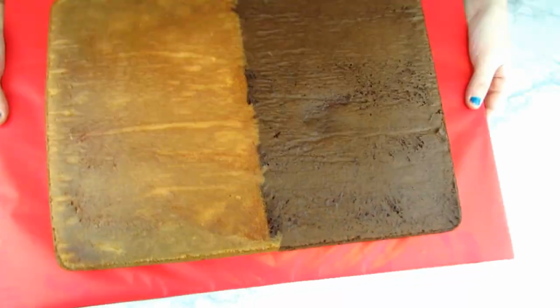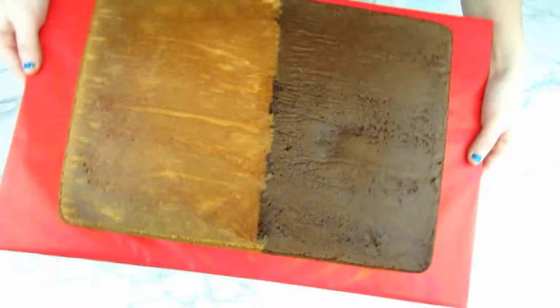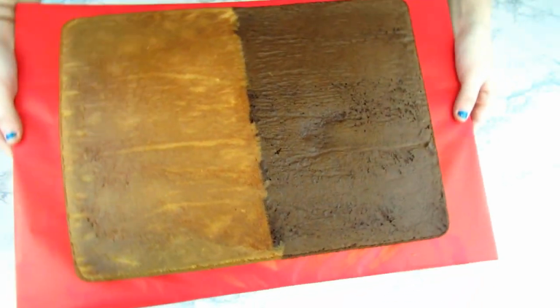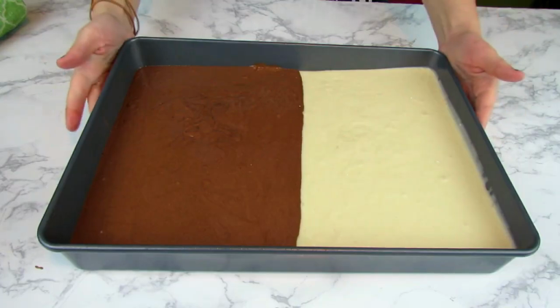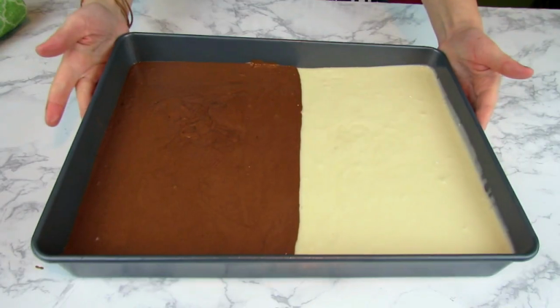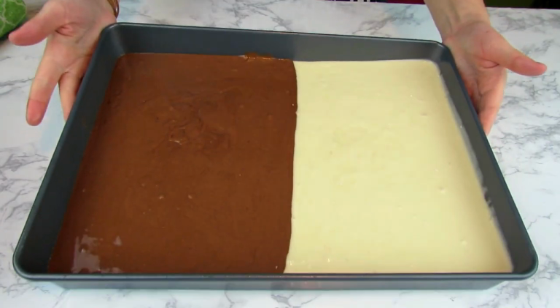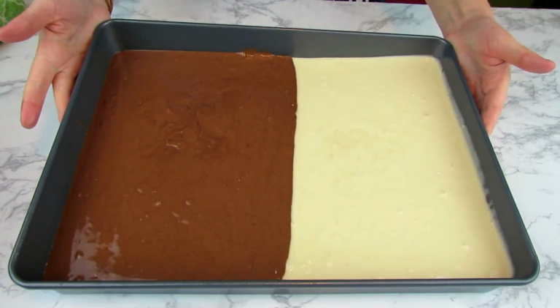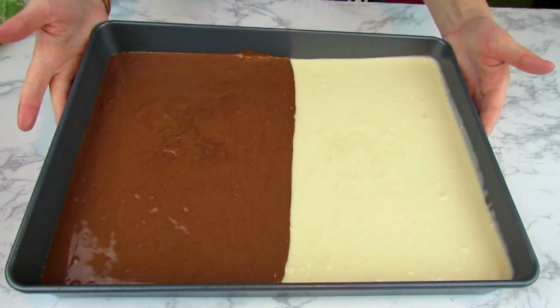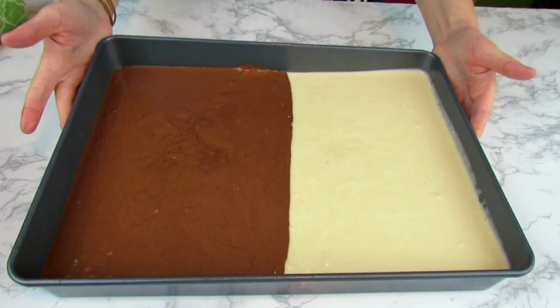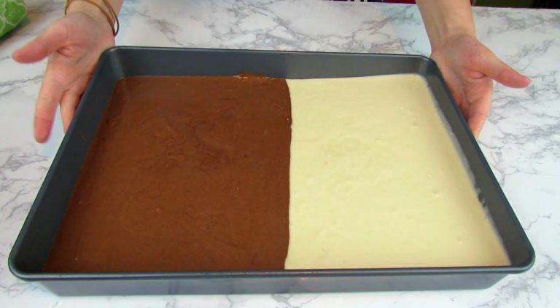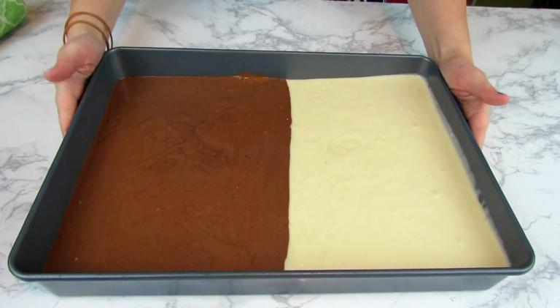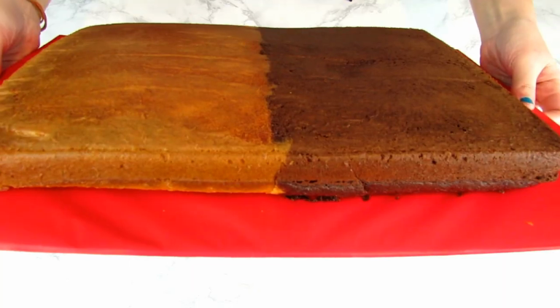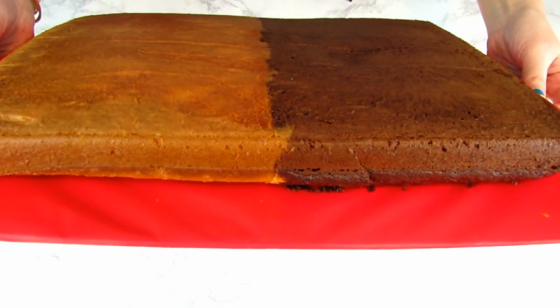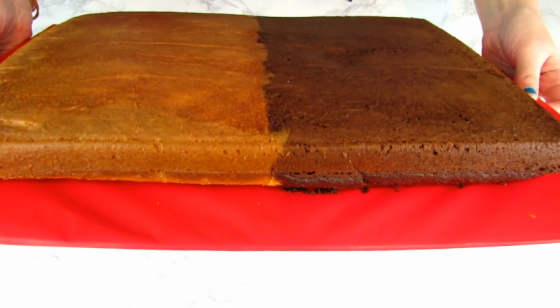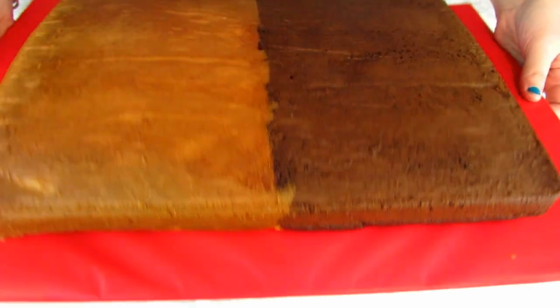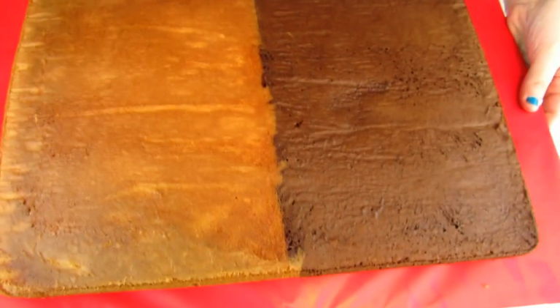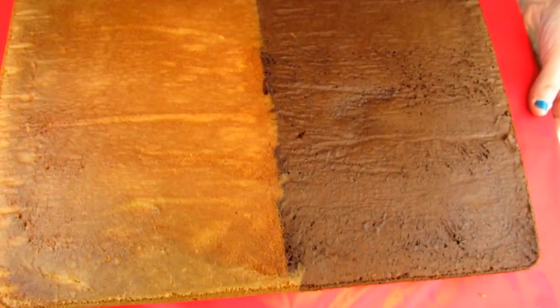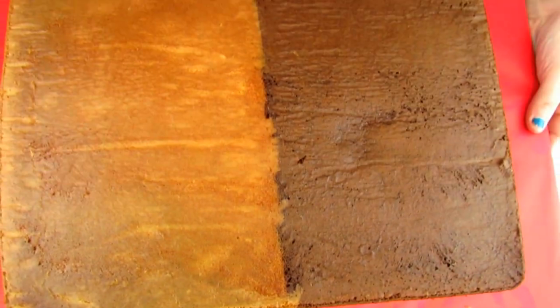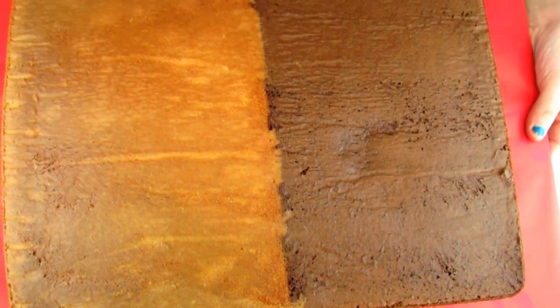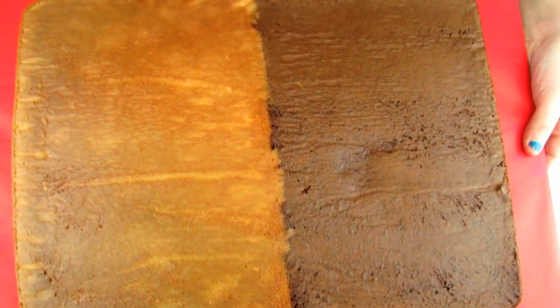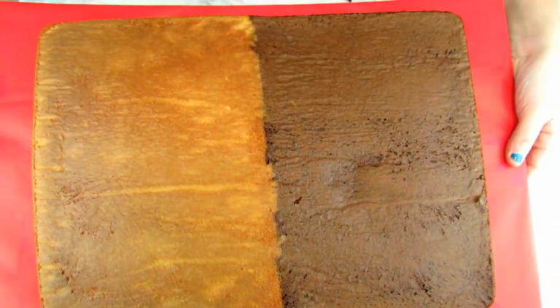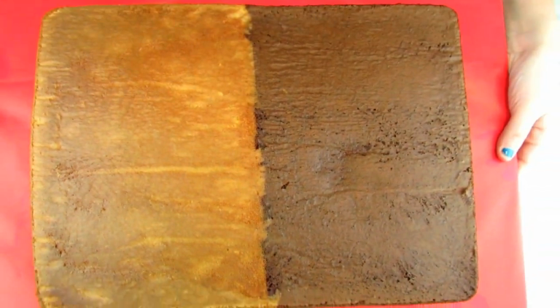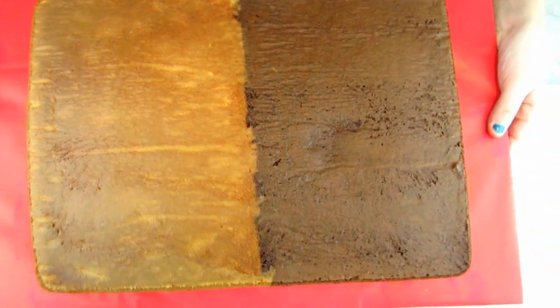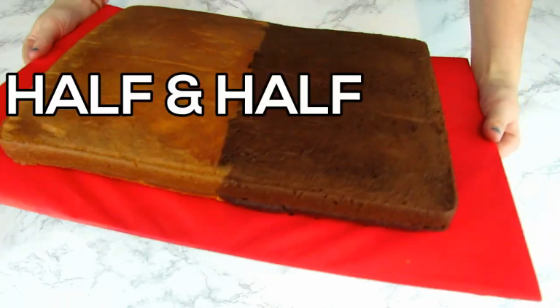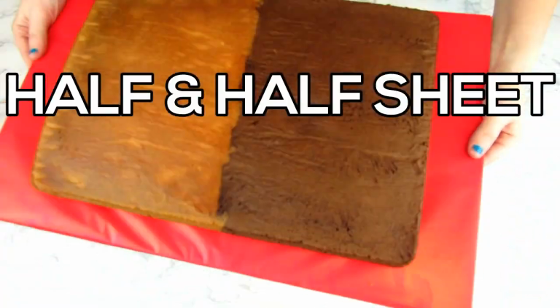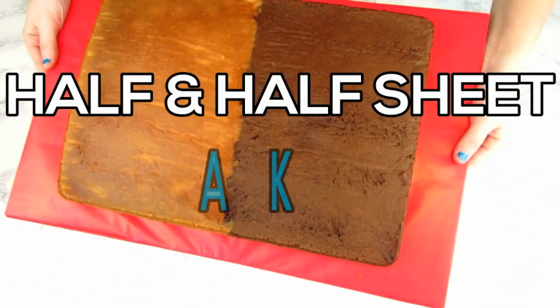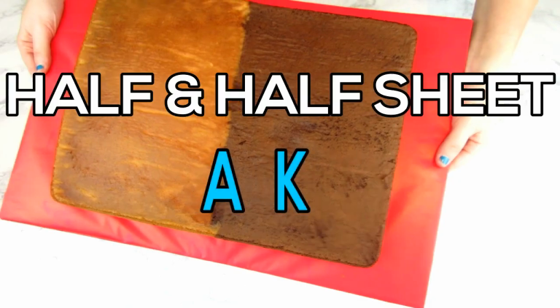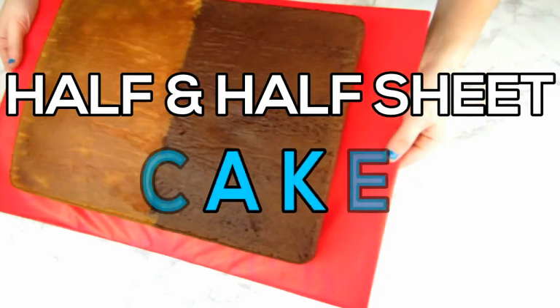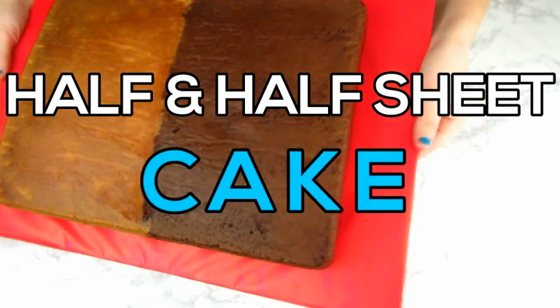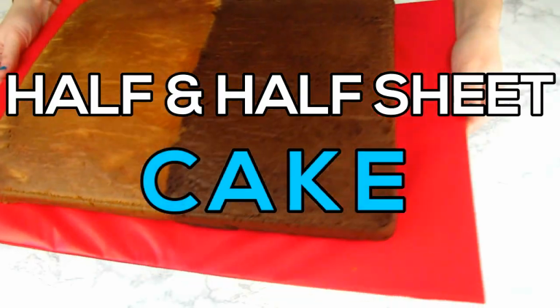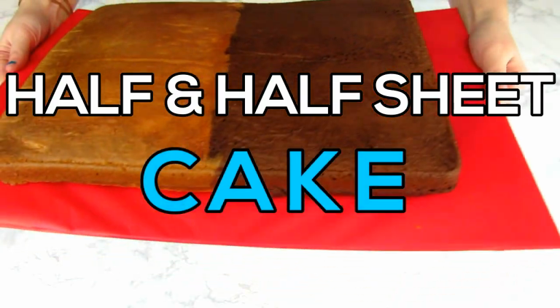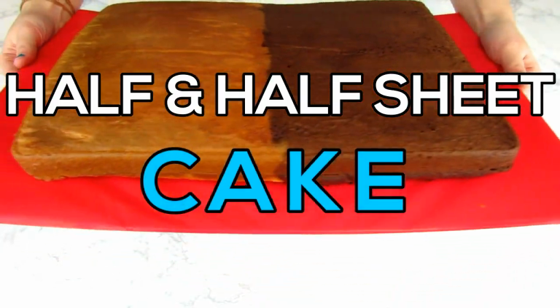Hey guys, welcome back to Burst of Sunshine, it's Ashley! Today I'm going to show you a super quick, super easy tutorial on how I get a half-and-half sheet cake. You can make it any flavors you want.